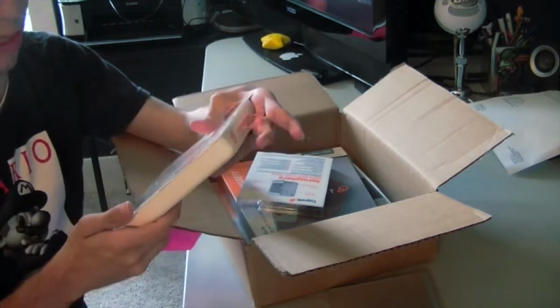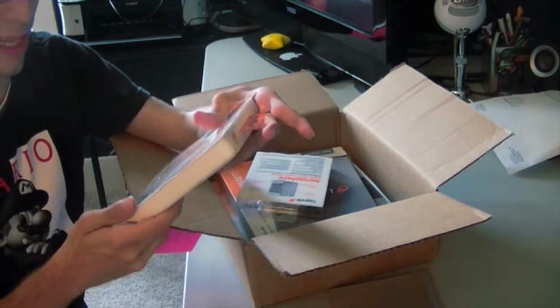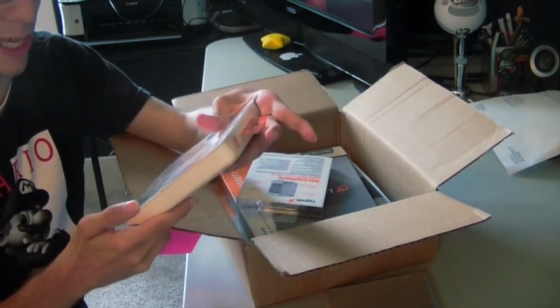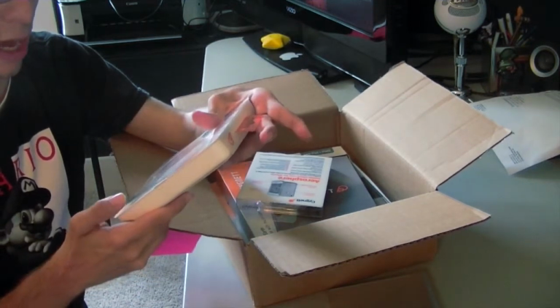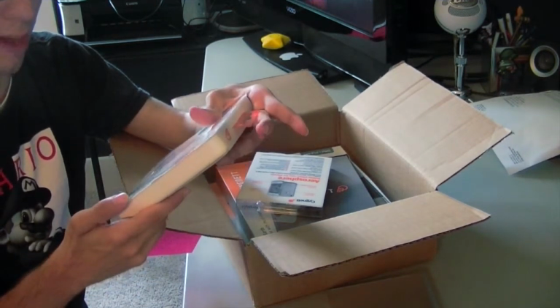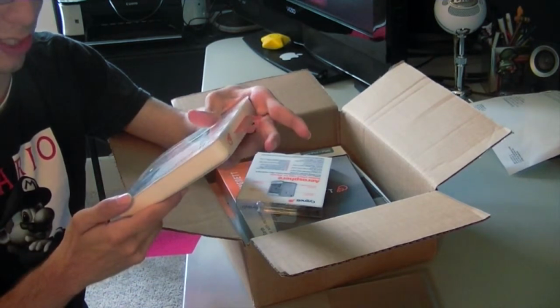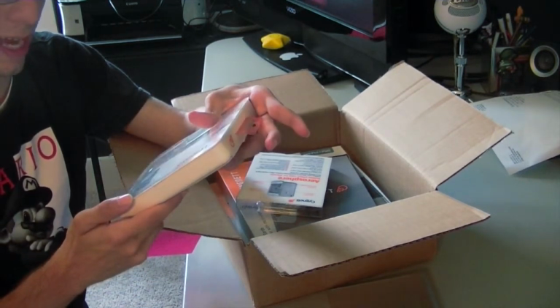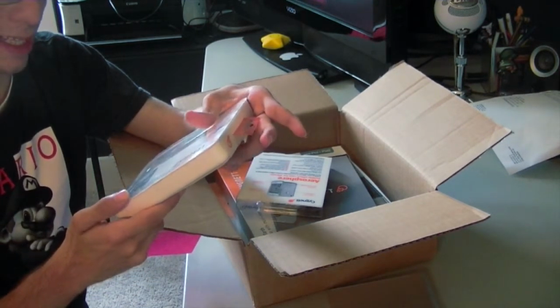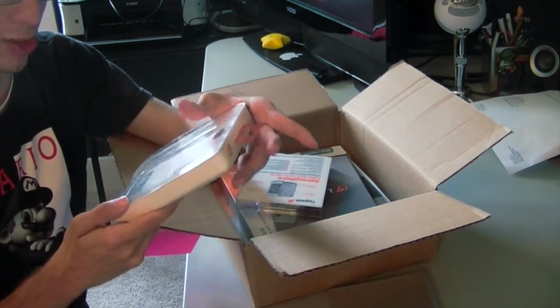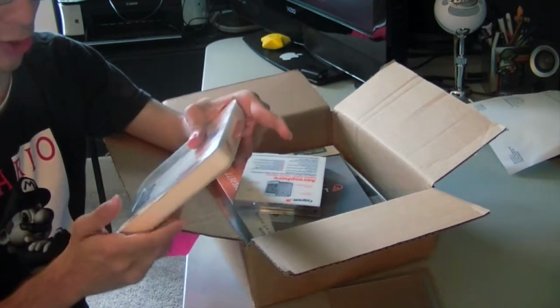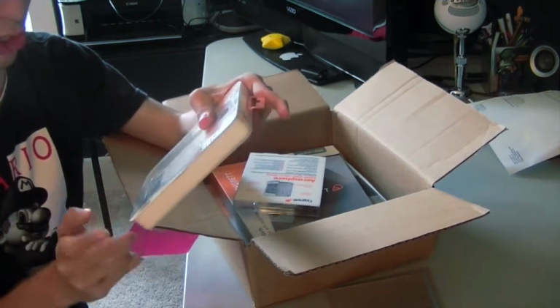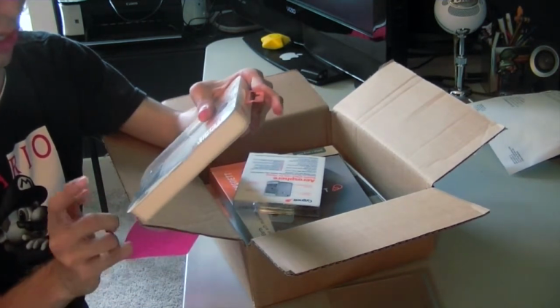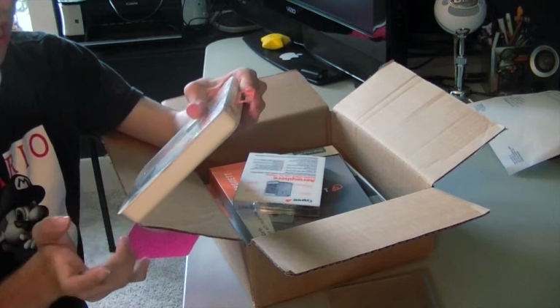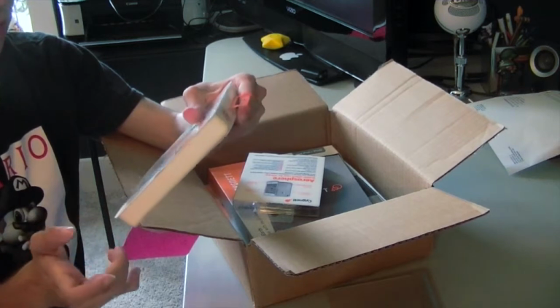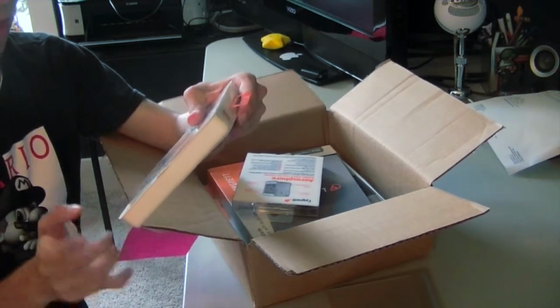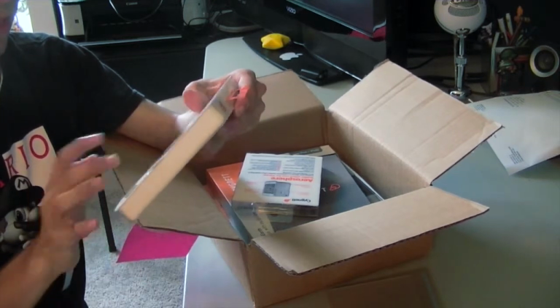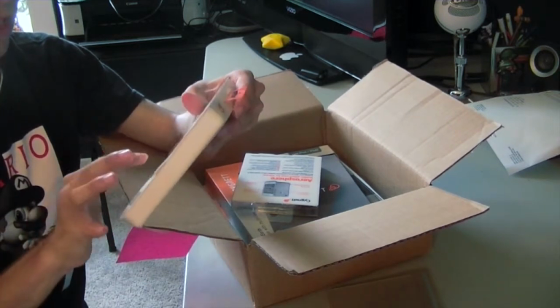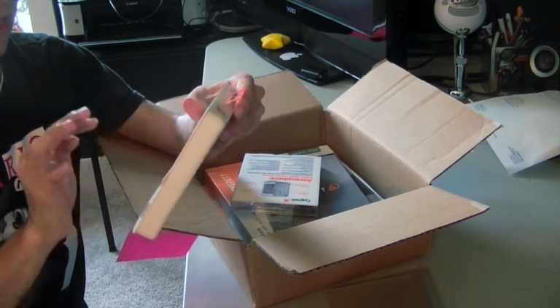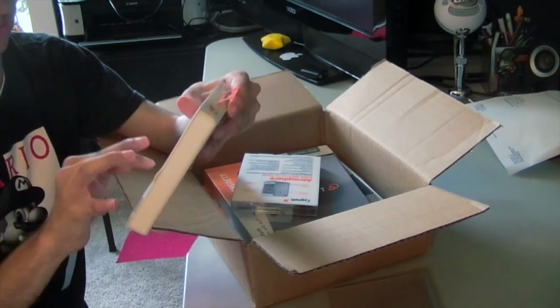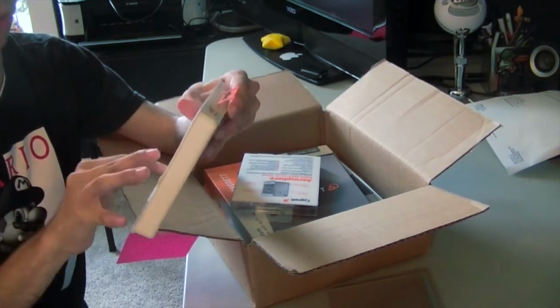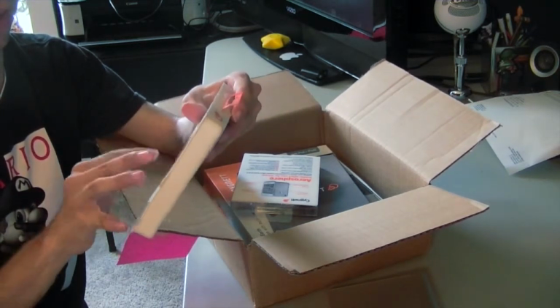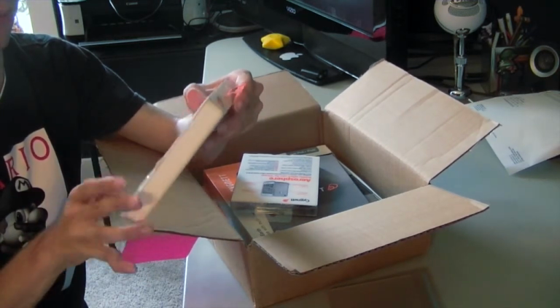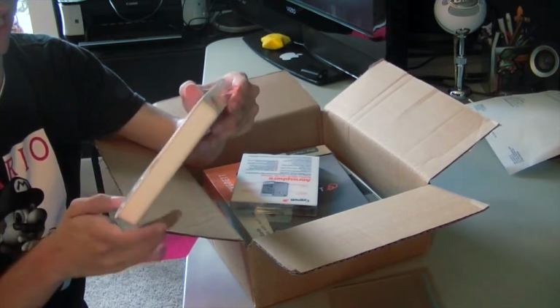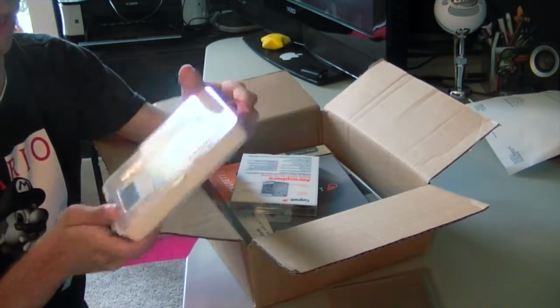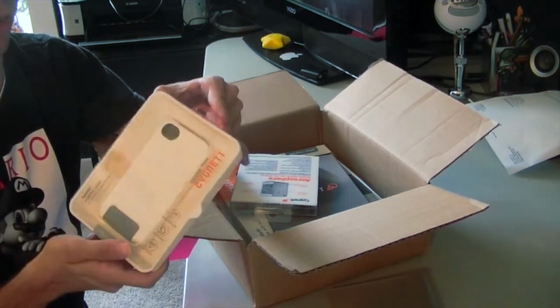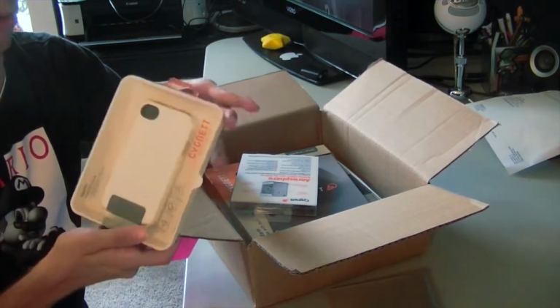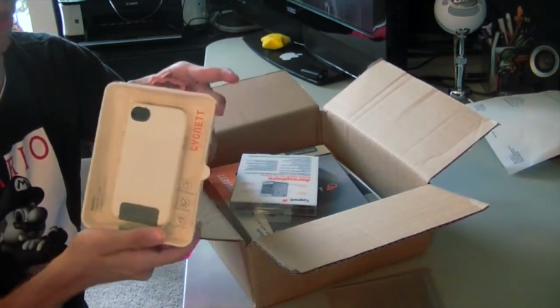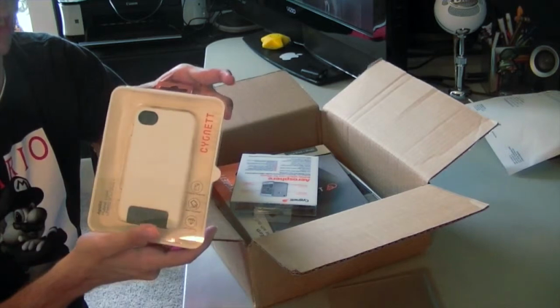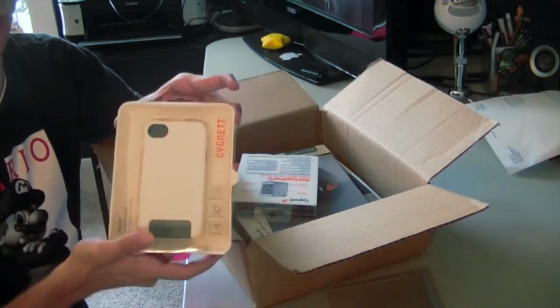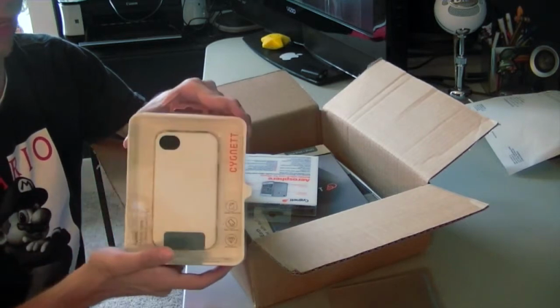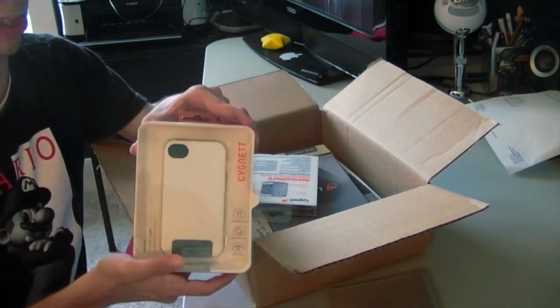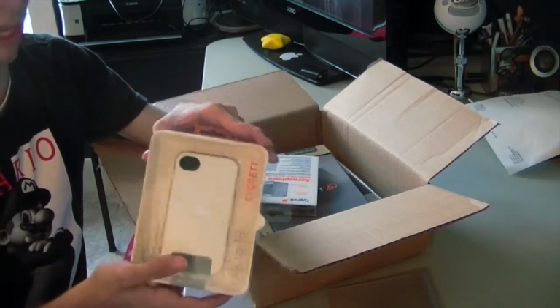It also says it's impact resistant and anti-scratch, which I don't really believe. But if it is anti-scratch, this case will be my favorite because I hate scratches on my phone or on my case. So I can't wait to try this out.